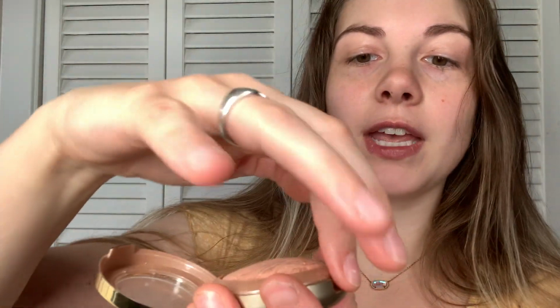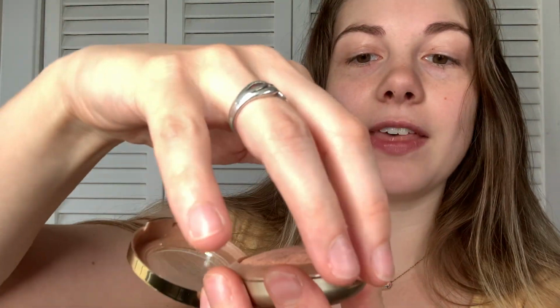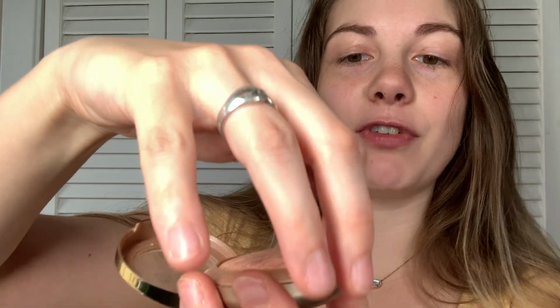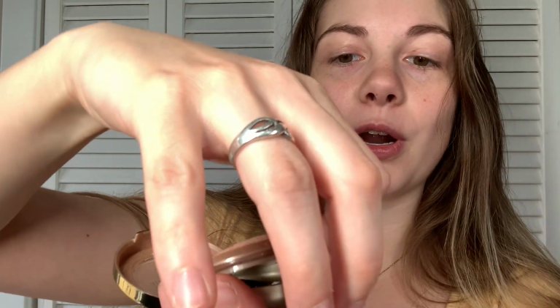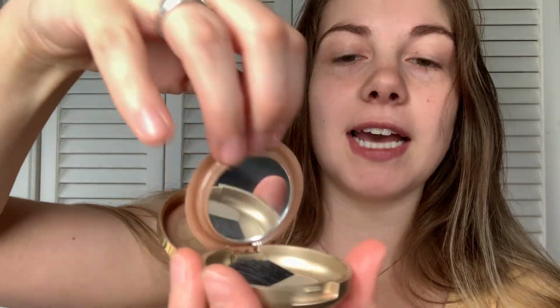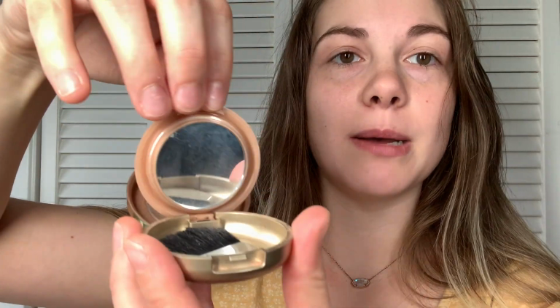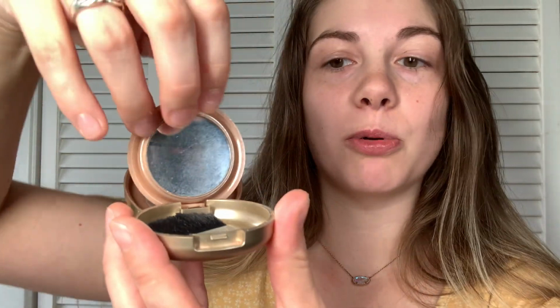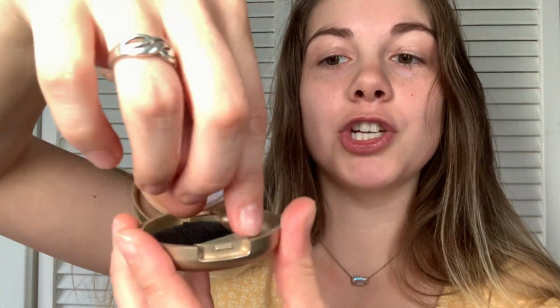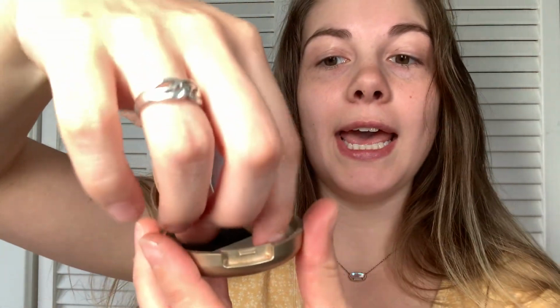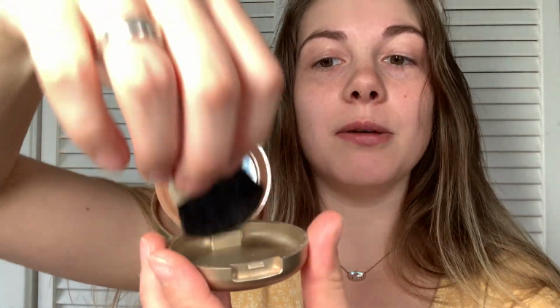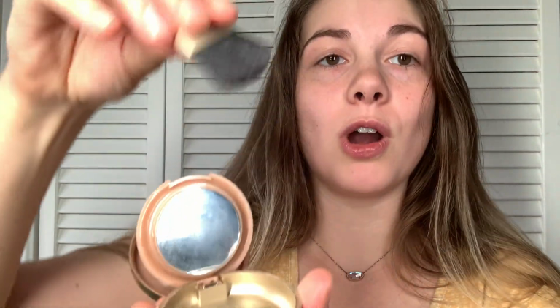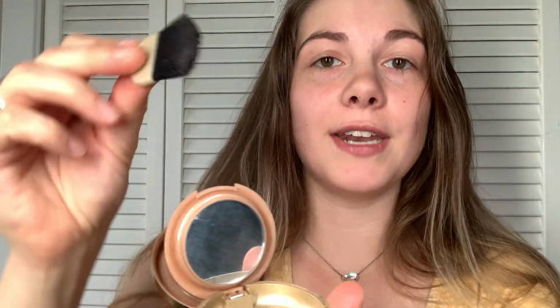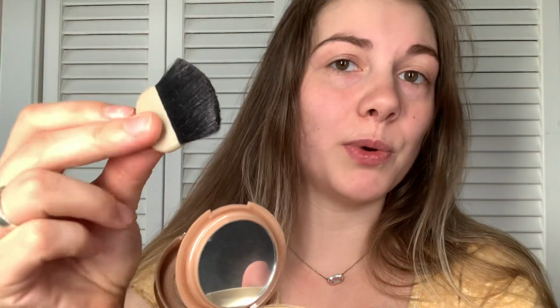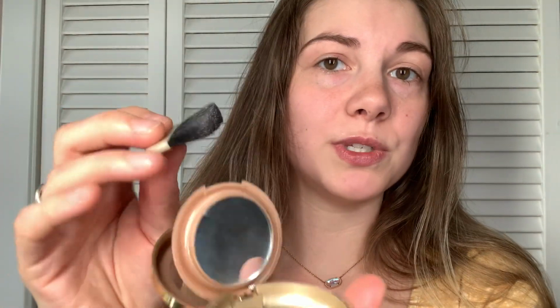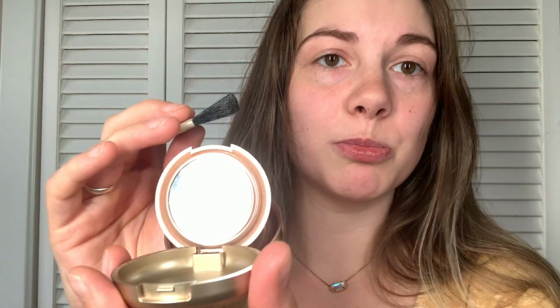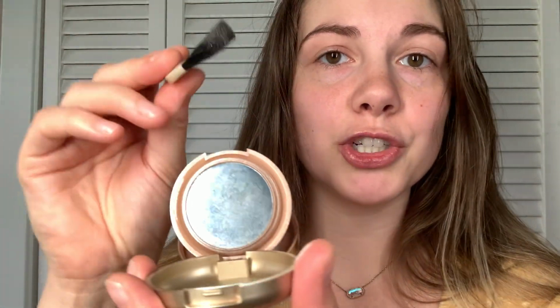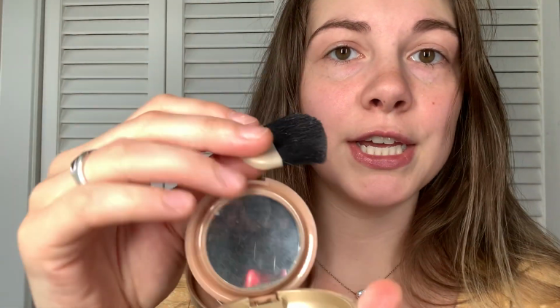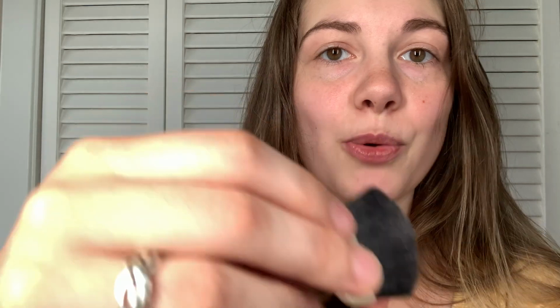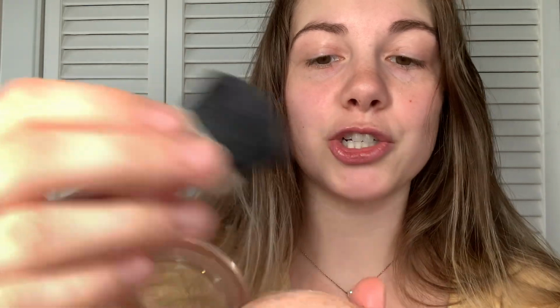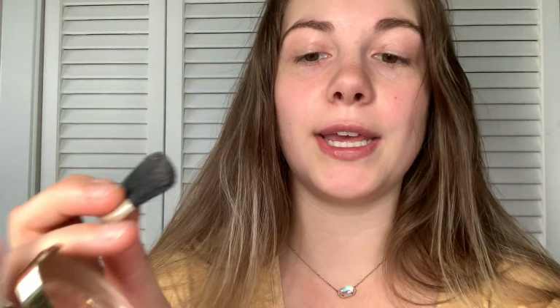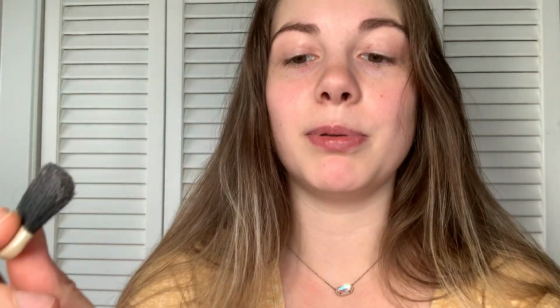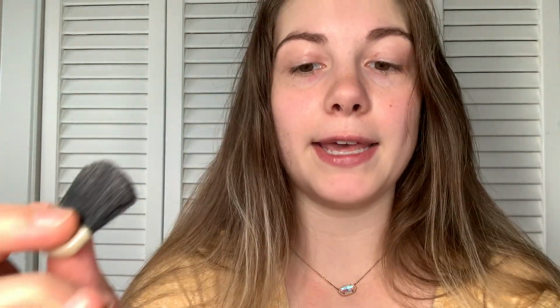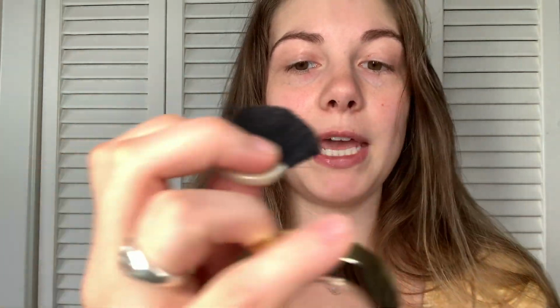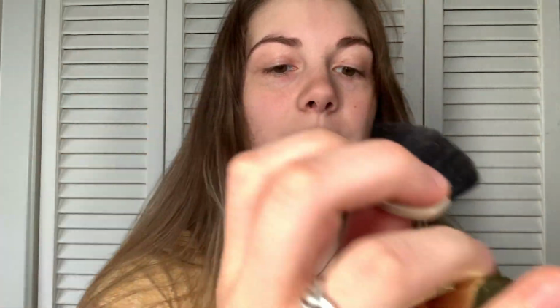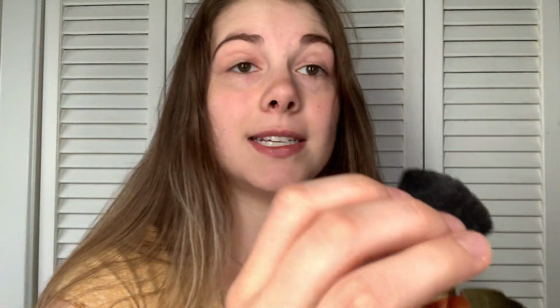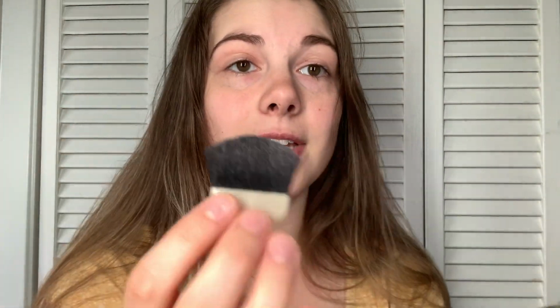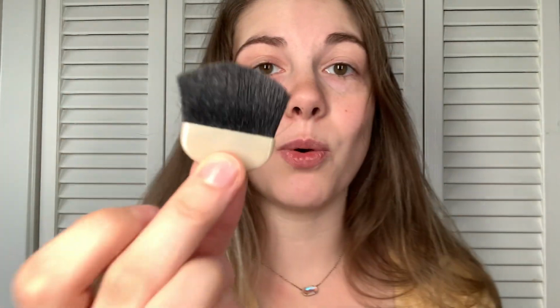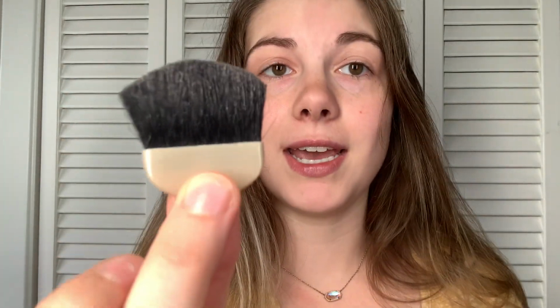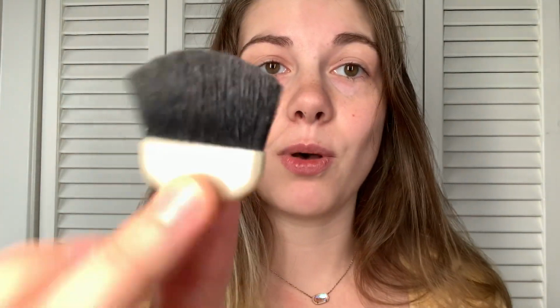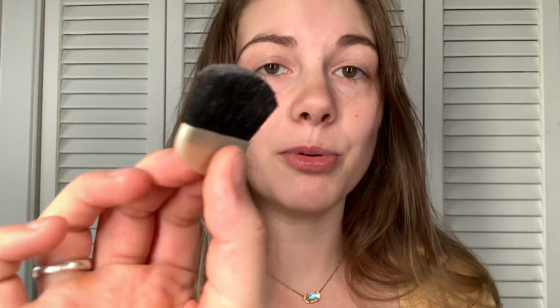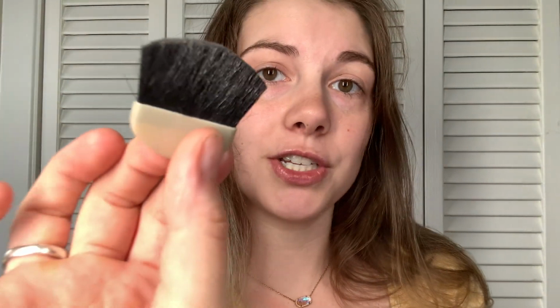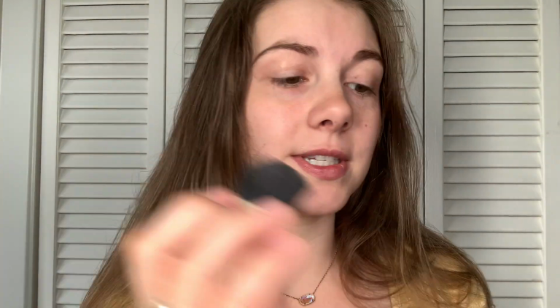My favorite part is it actually comes with a brush. More often than not, I will use this brush to actually apply the makeup because it's a nice, high quality brush, as you can see.